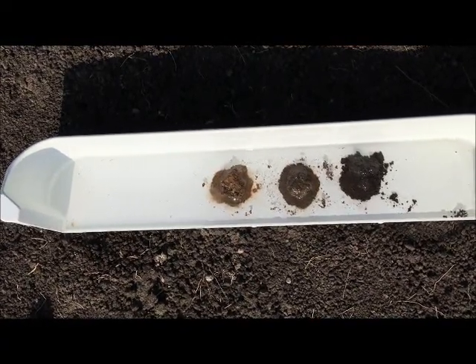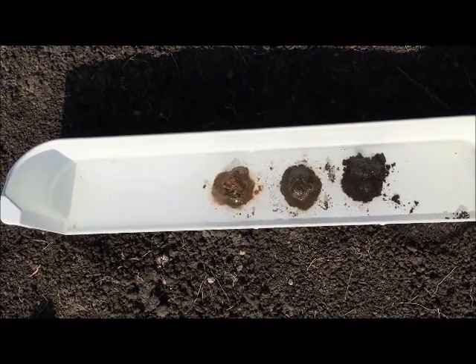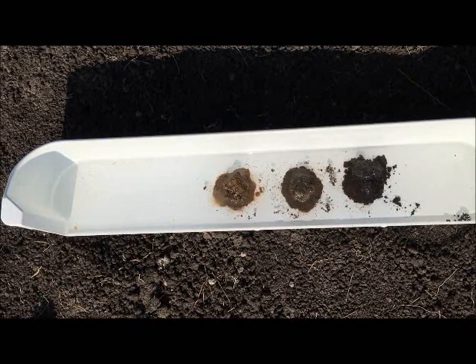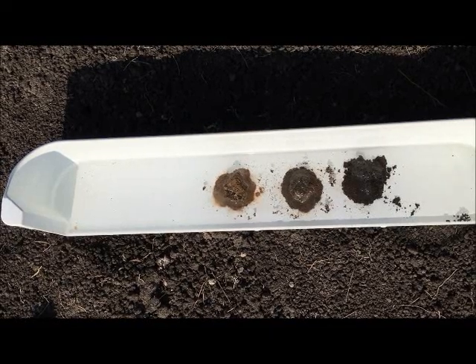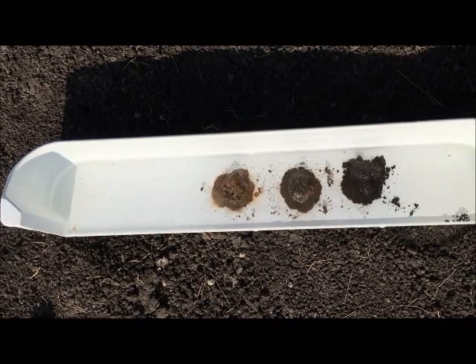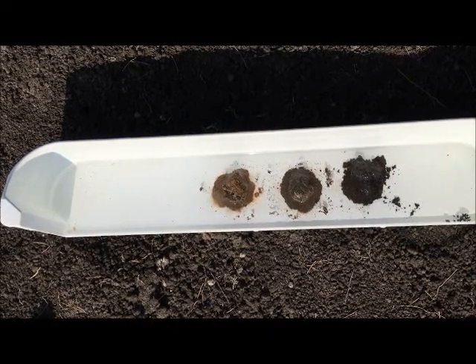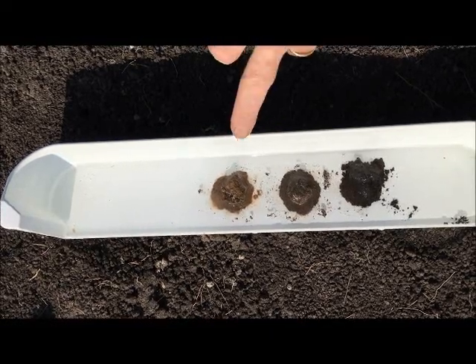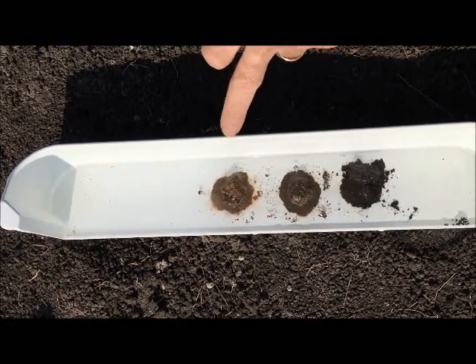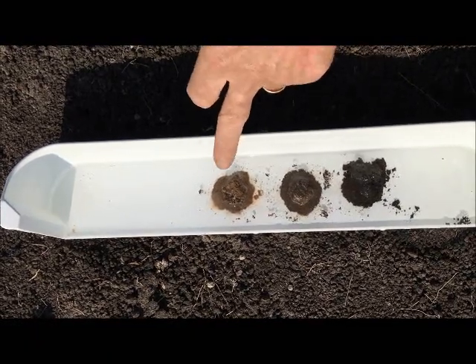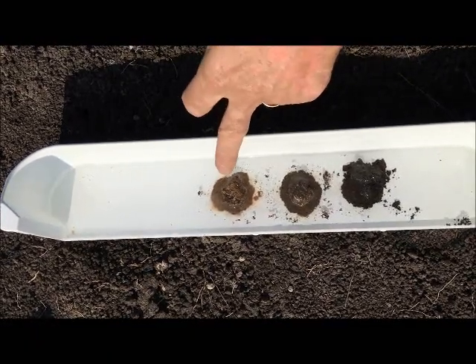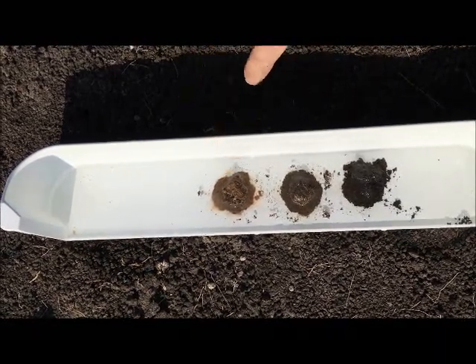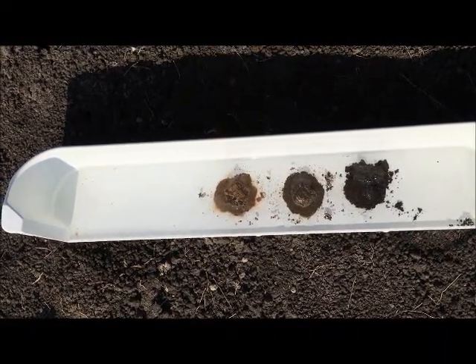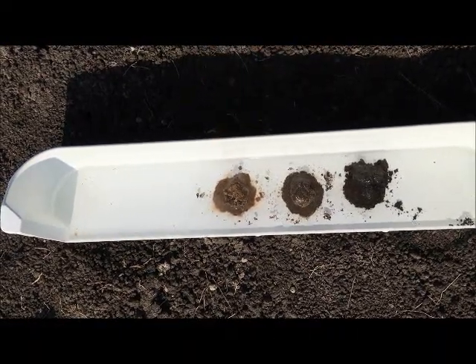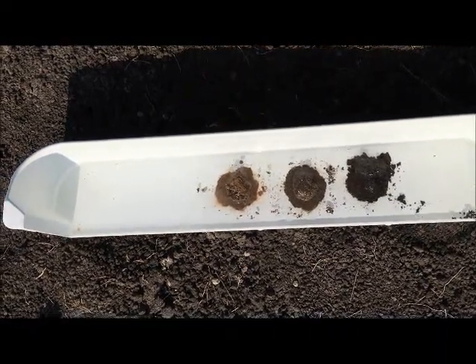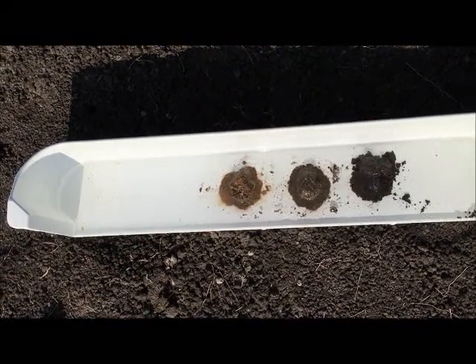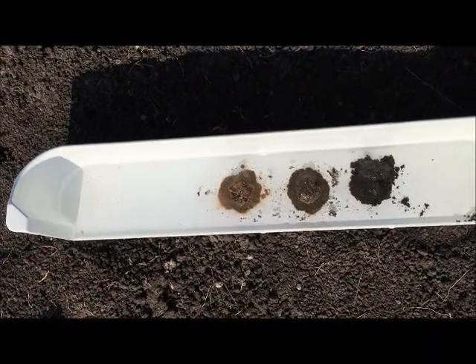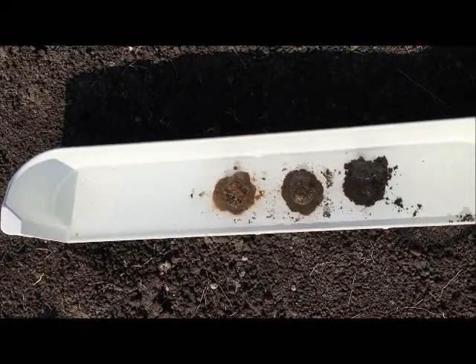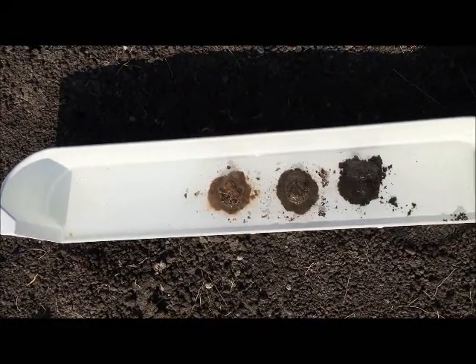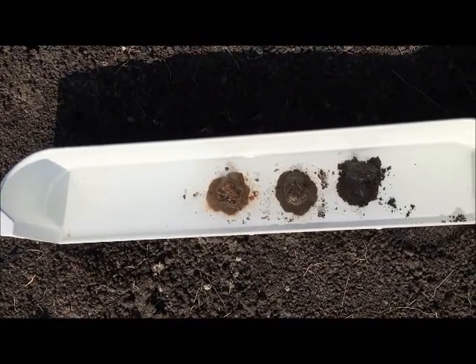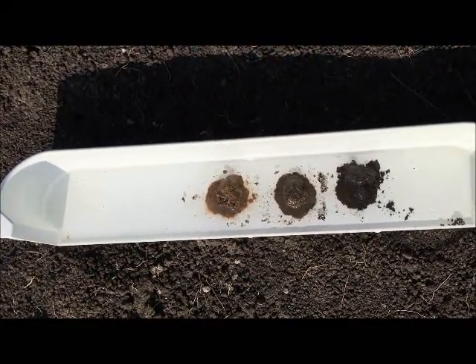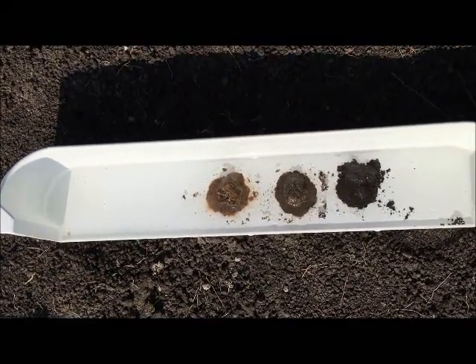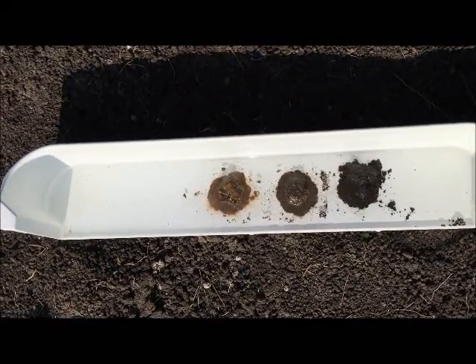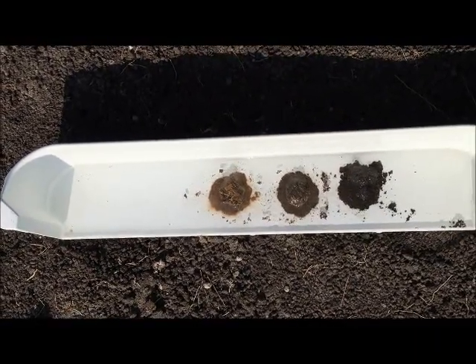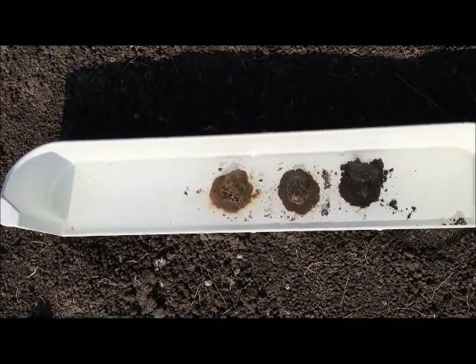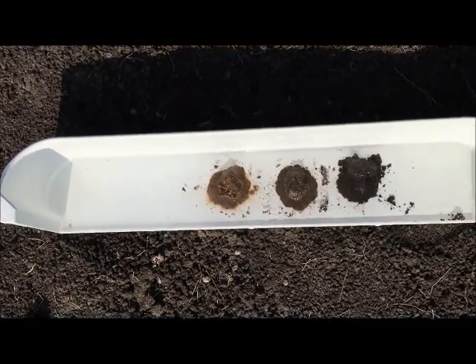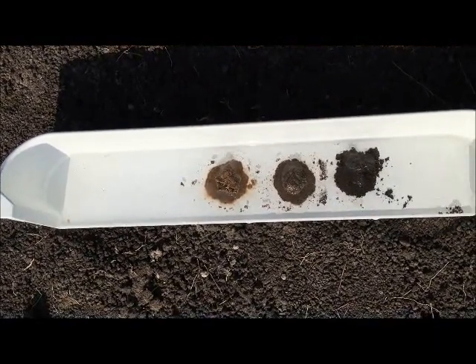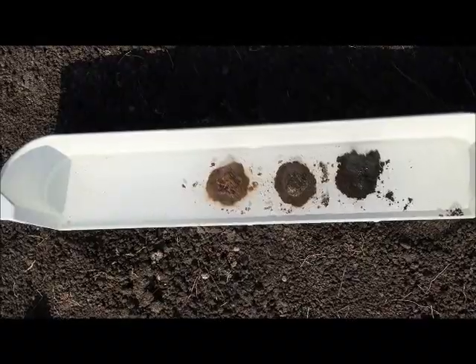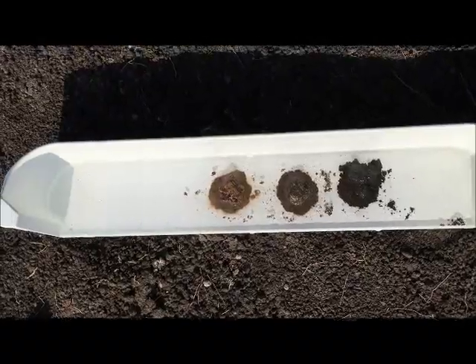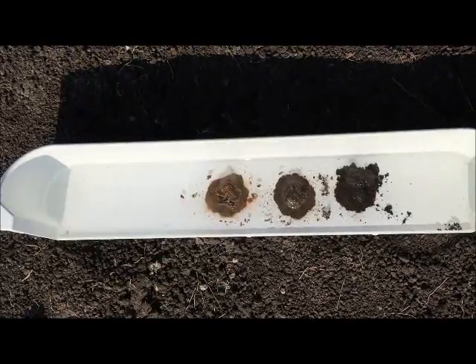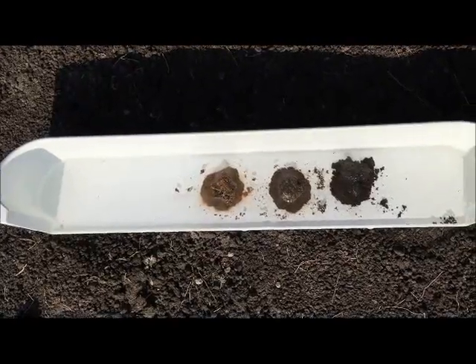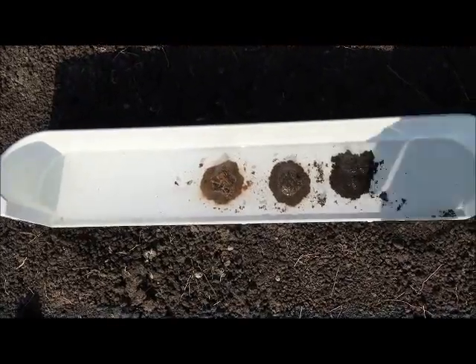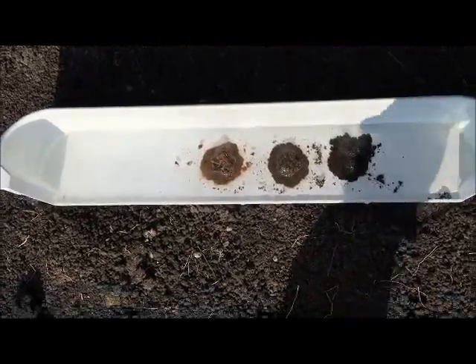You can see the cloudiness in that water — that also shows there's a bit of sodicity in the soil, which means it disperses very quickly, not just slaking.